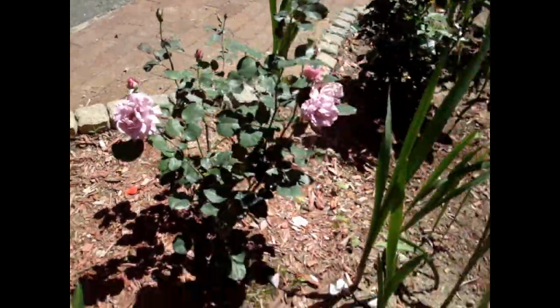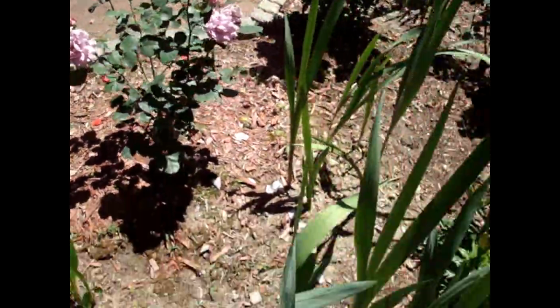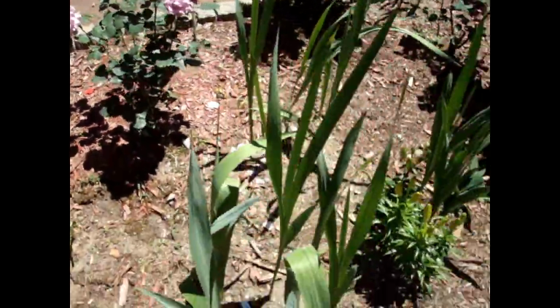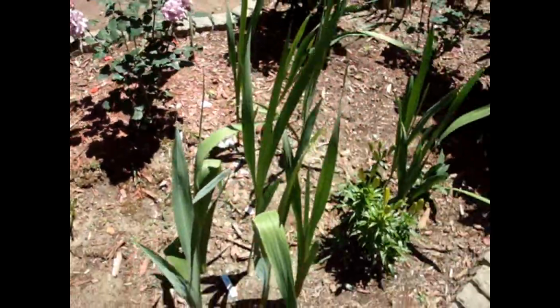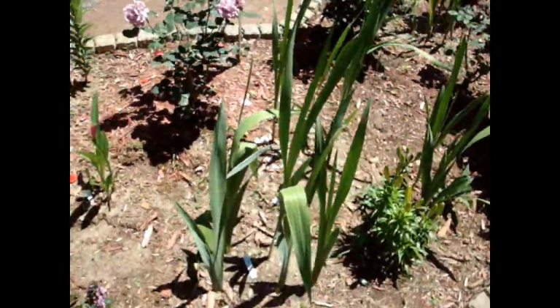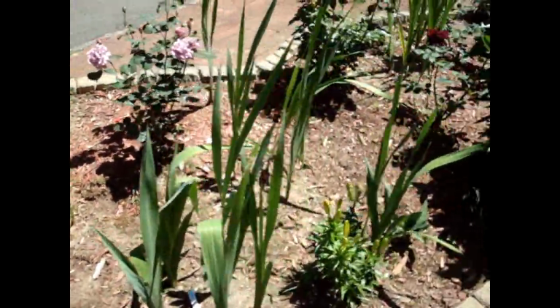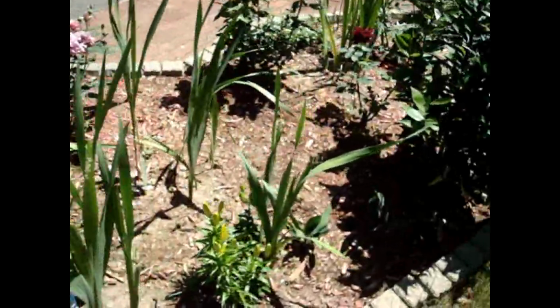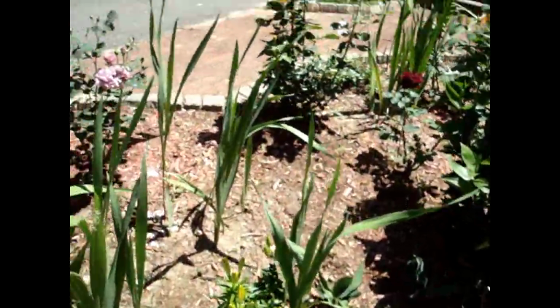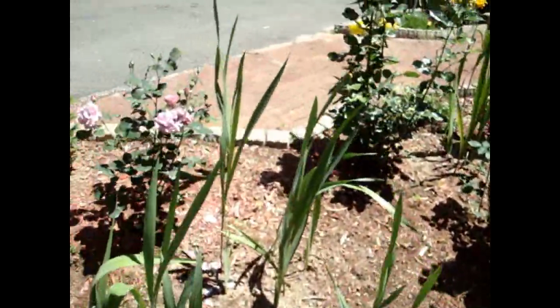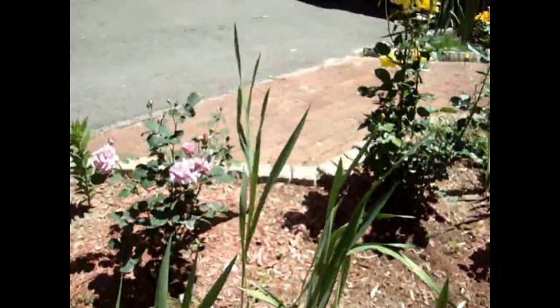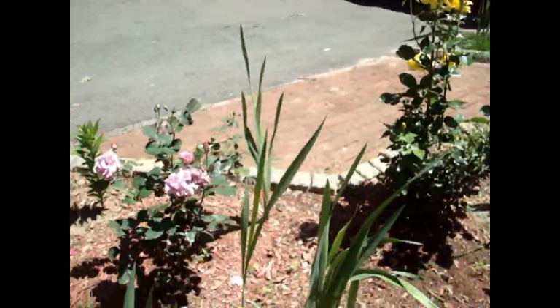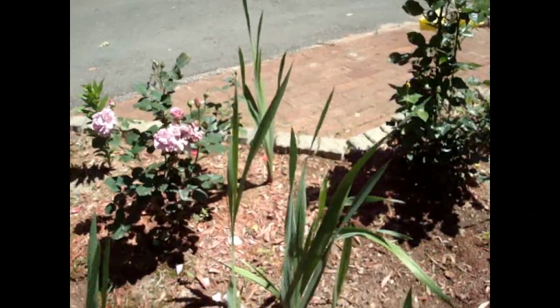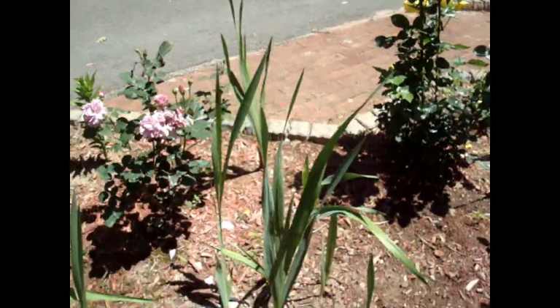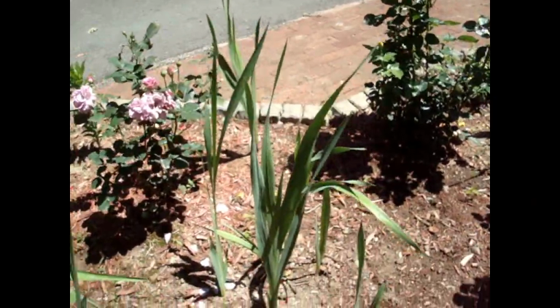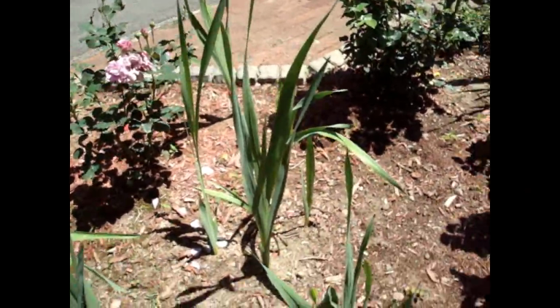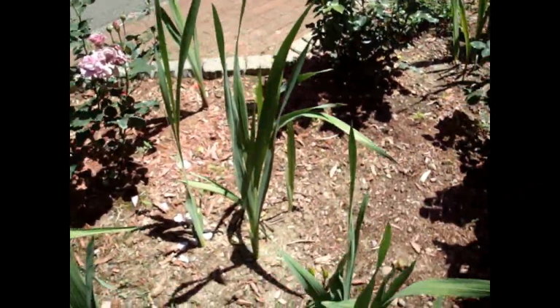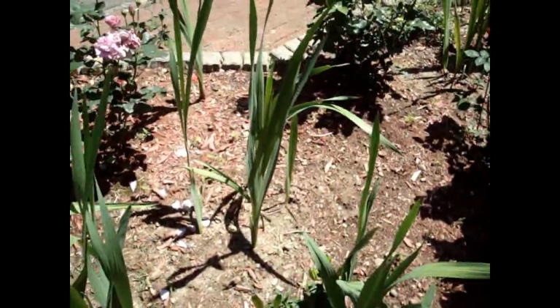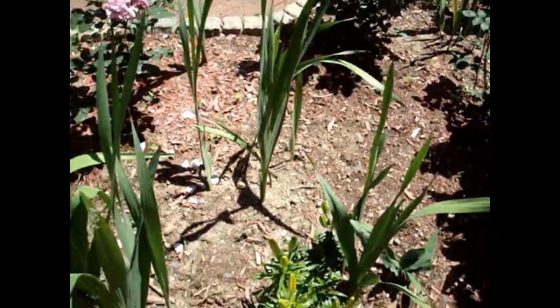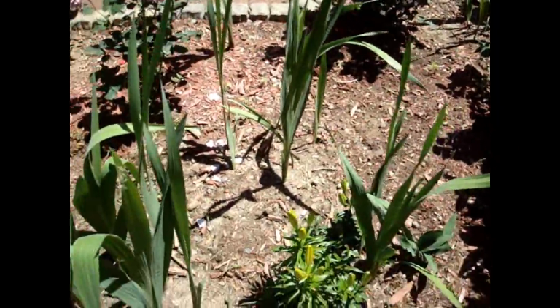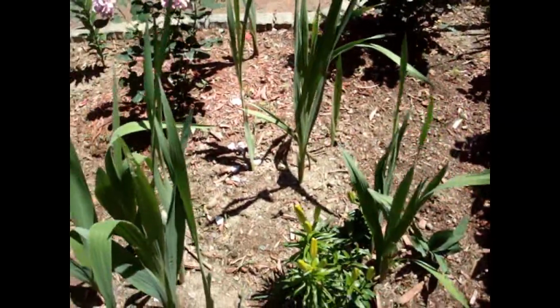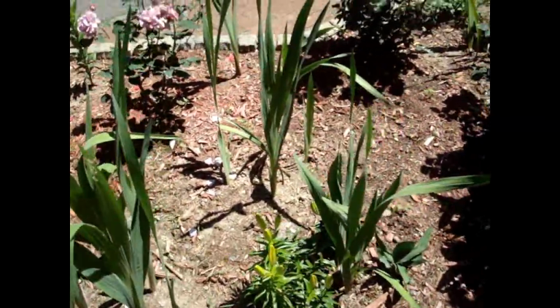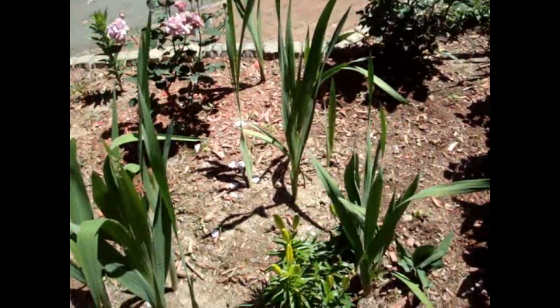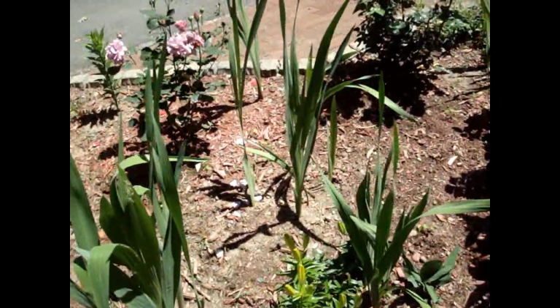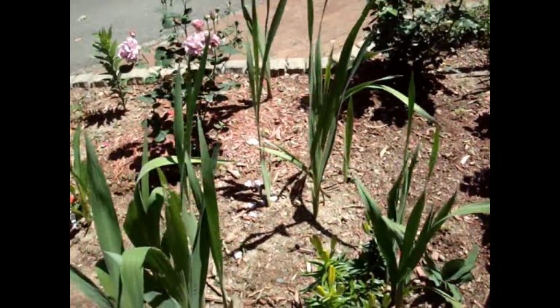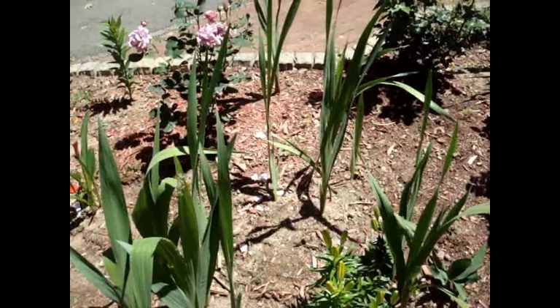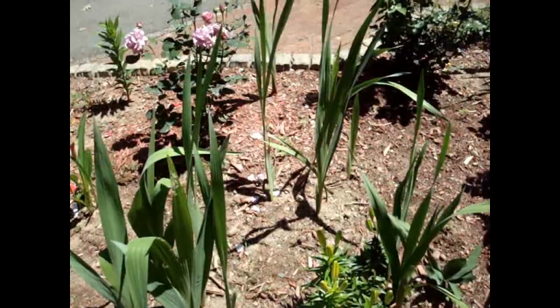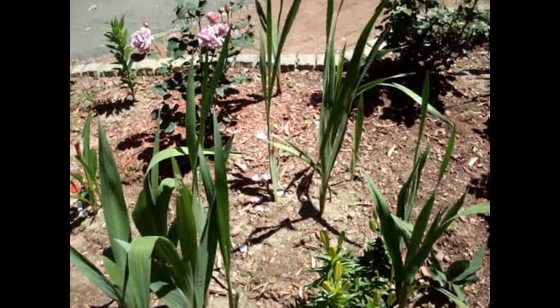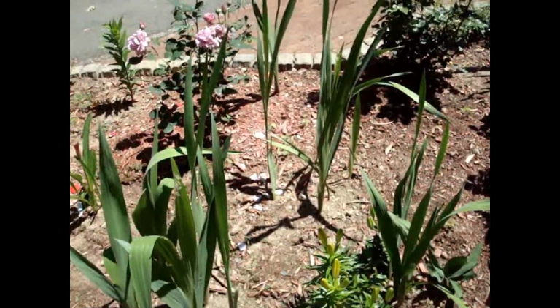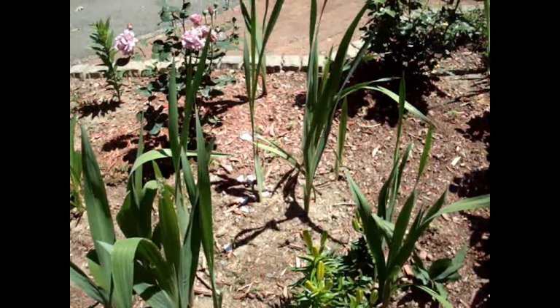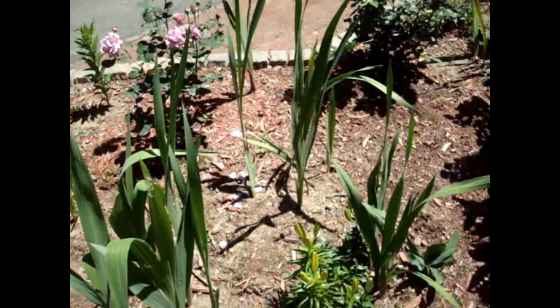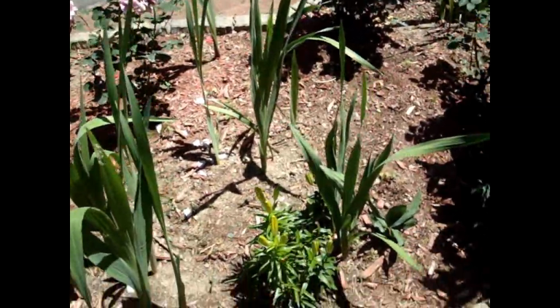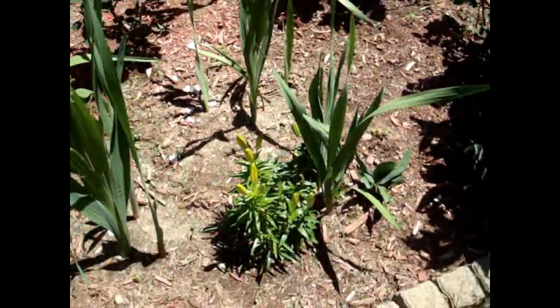Got a ton of glads right here. Glads everywhere — these are going to be awesome. They're going to come up with a ton of different colors. I planted red, white, yellow, orange, fiery purple — just all sorts of stuff.